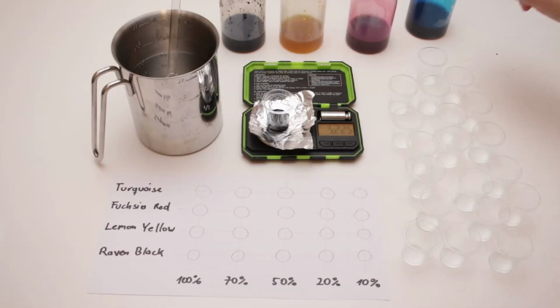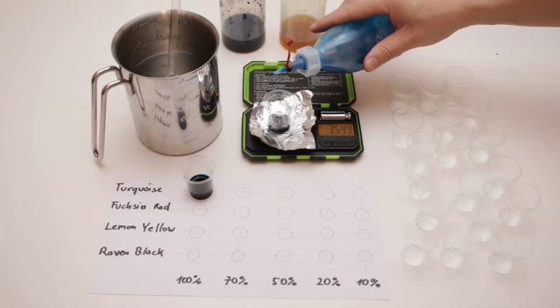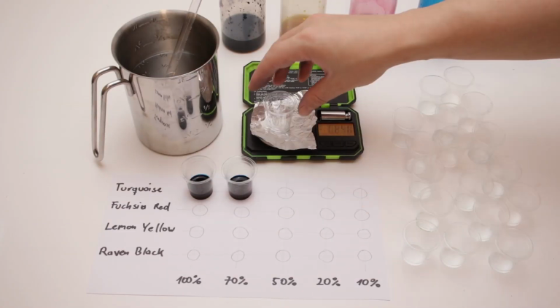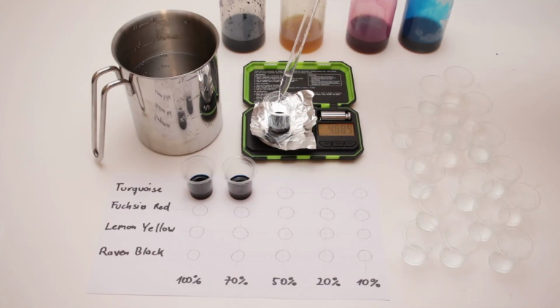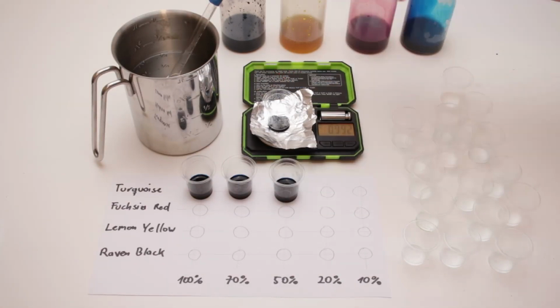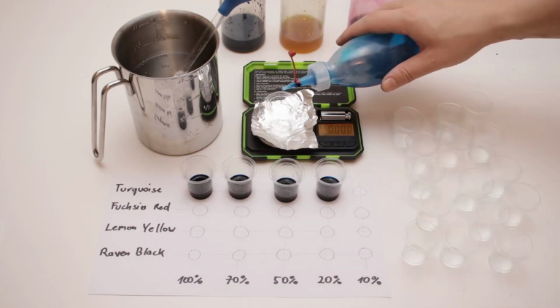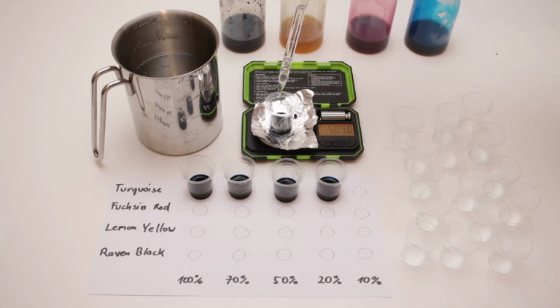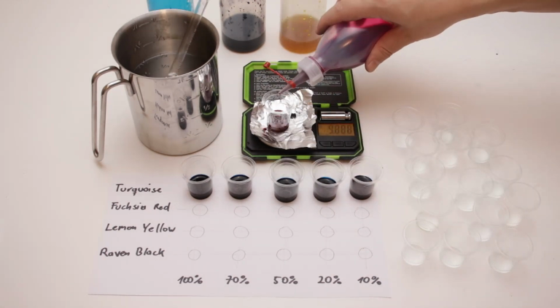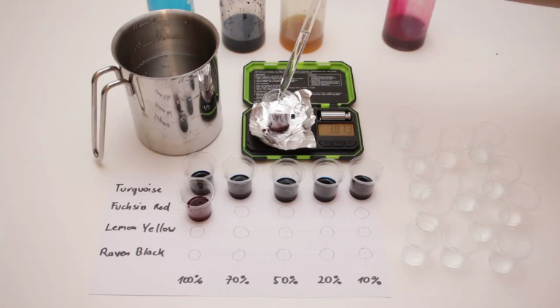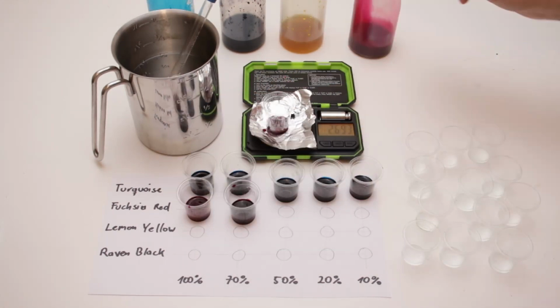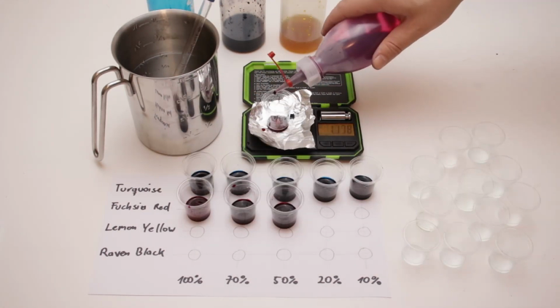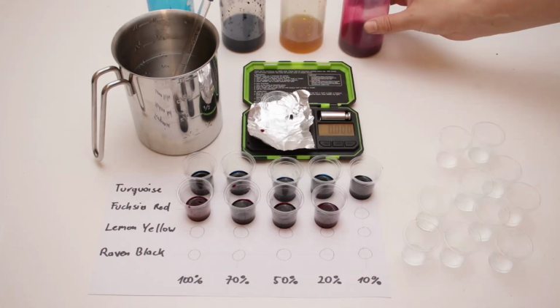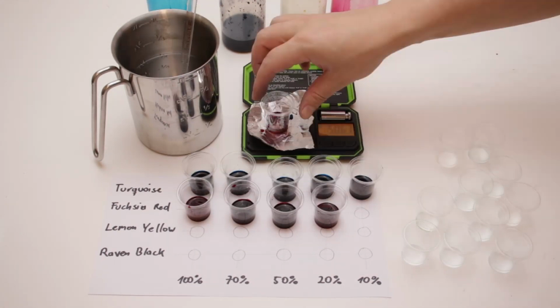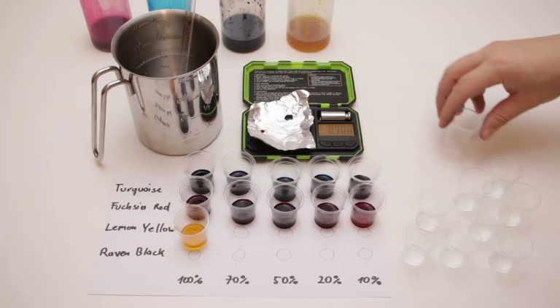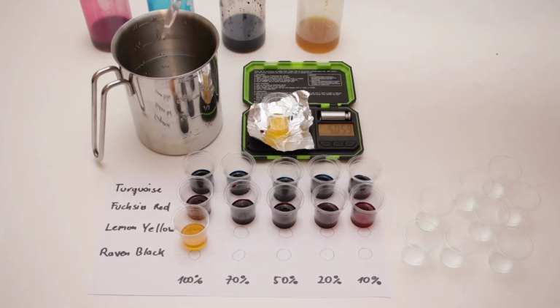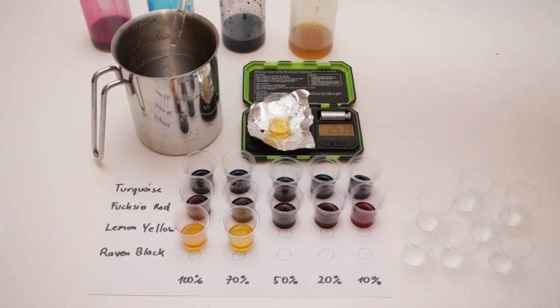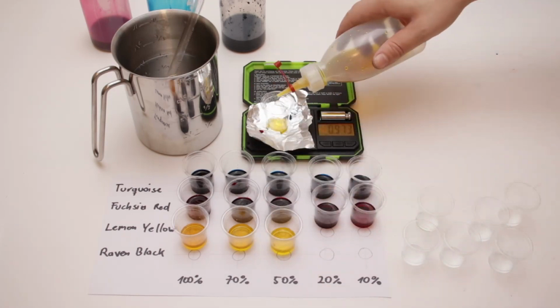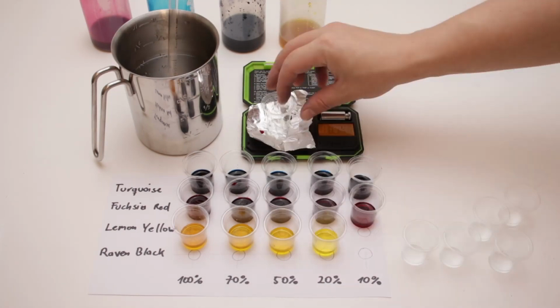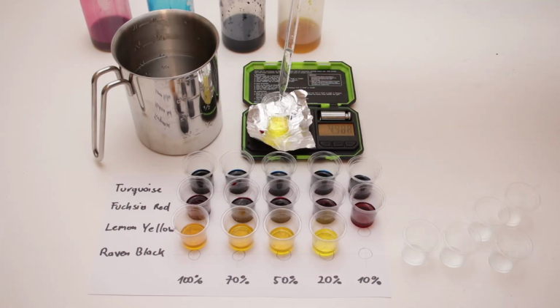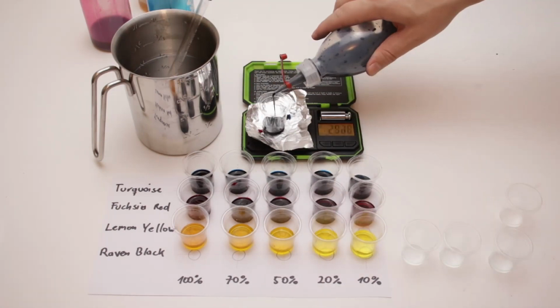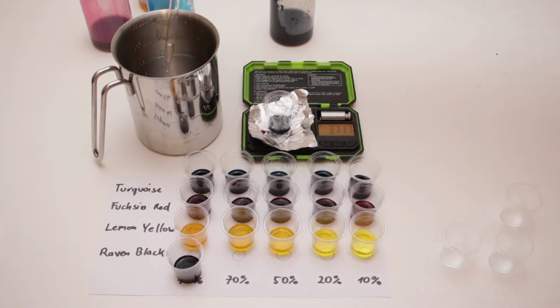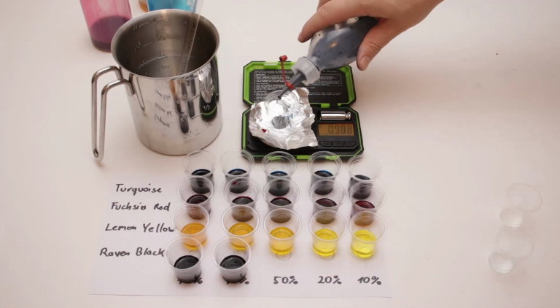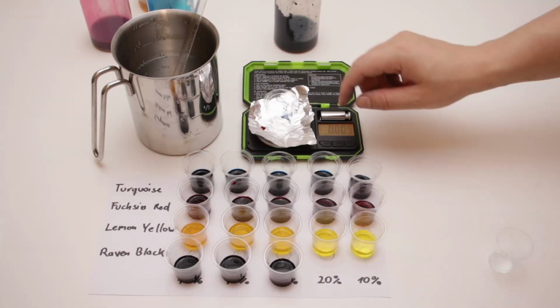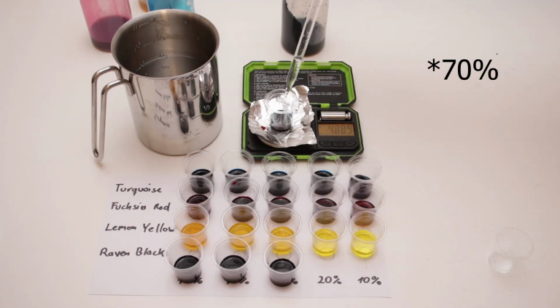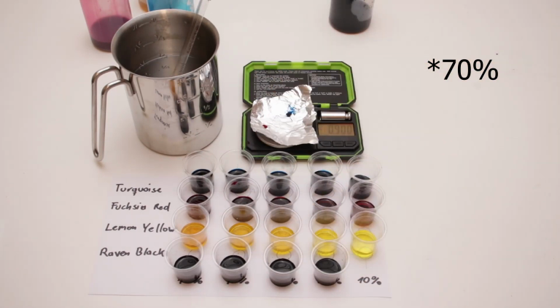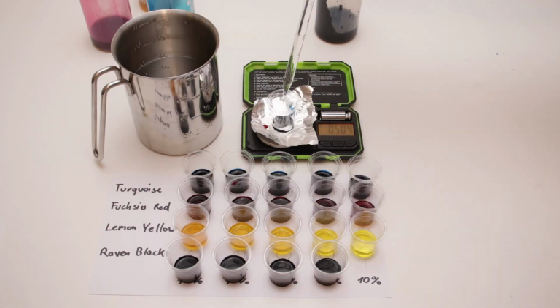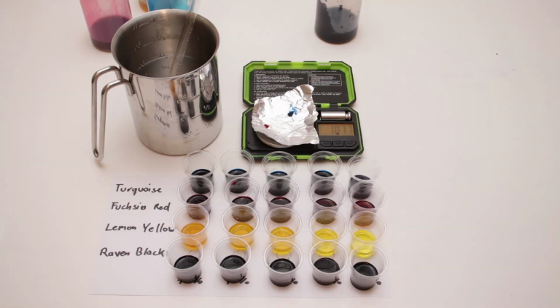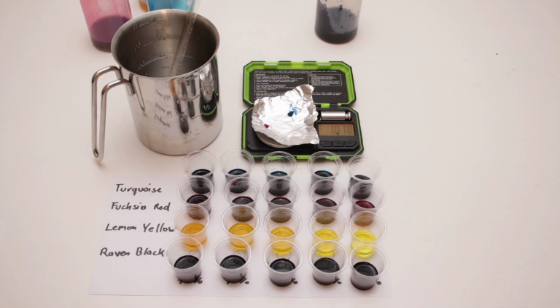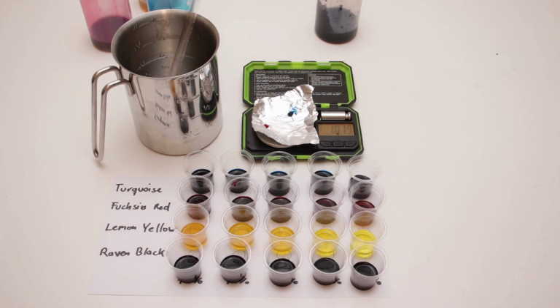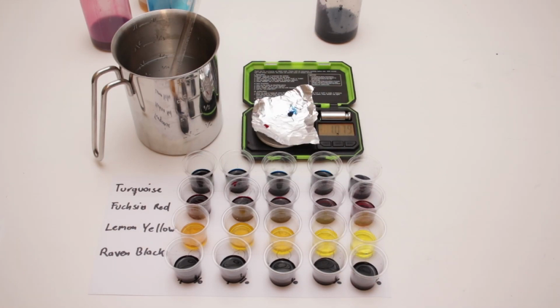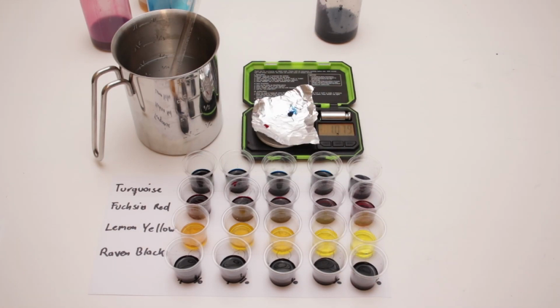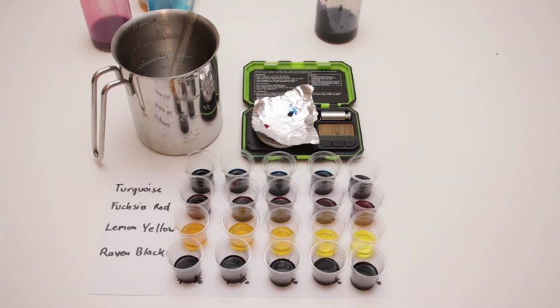For thinning the dyes I used 20ml plastic cups and my new milligram precision scales. Besides the pure dye at 100%, I first mixed 75%, 50%, 20%, and 10% concentrations.